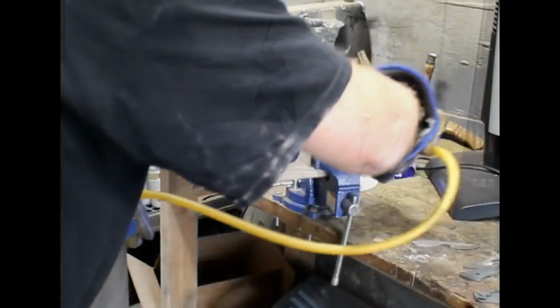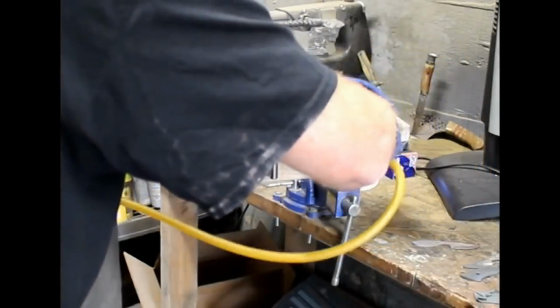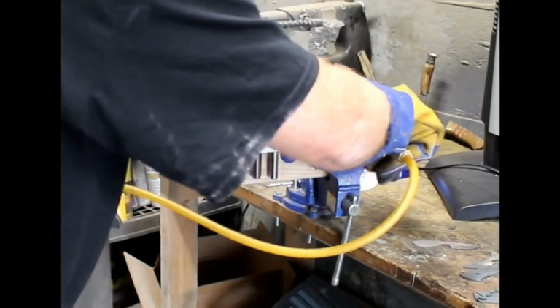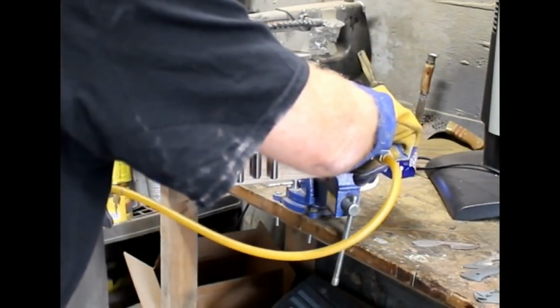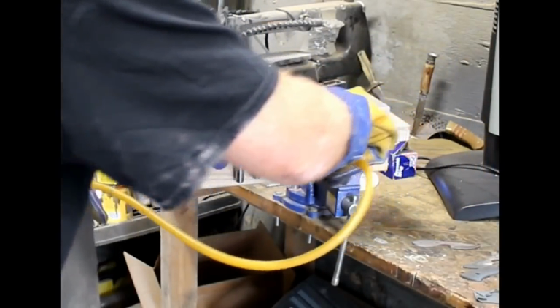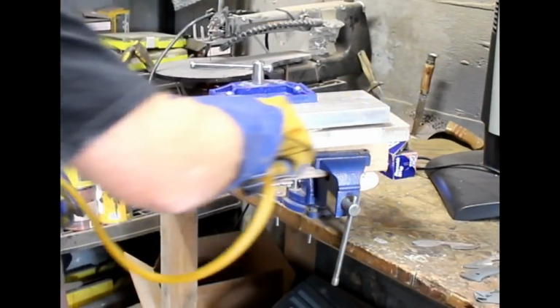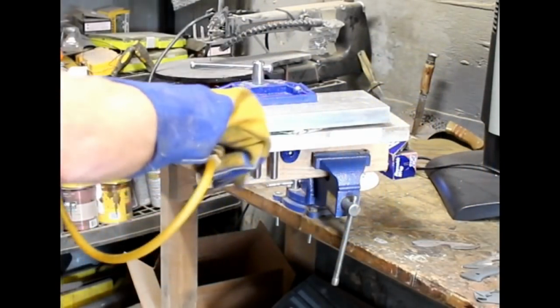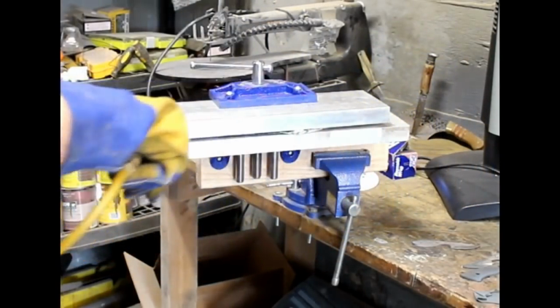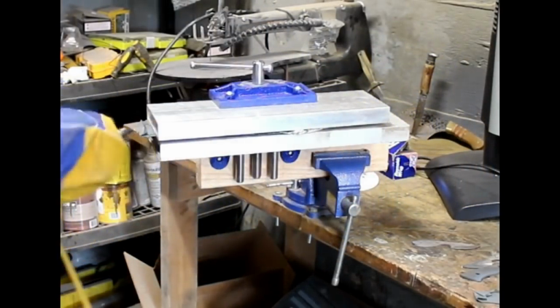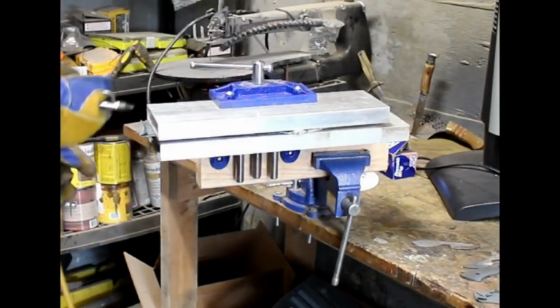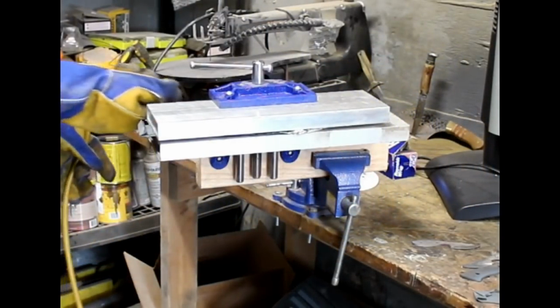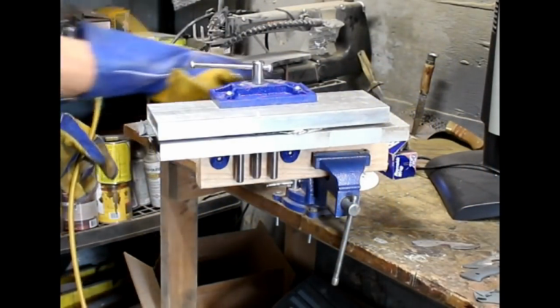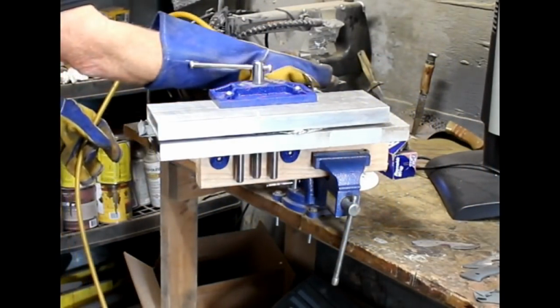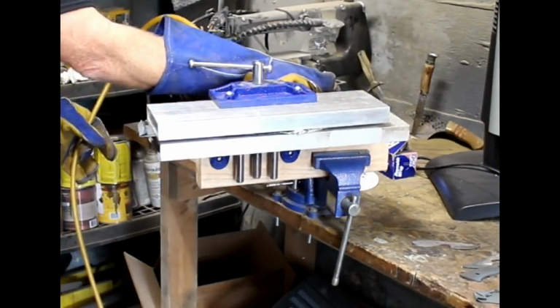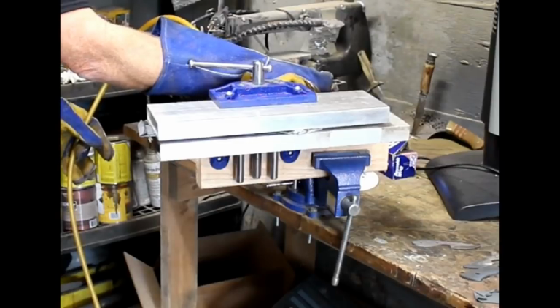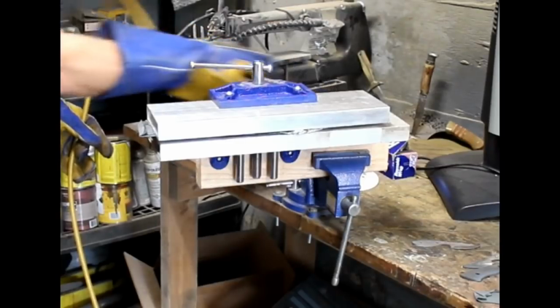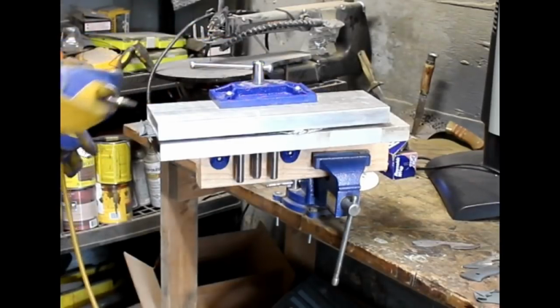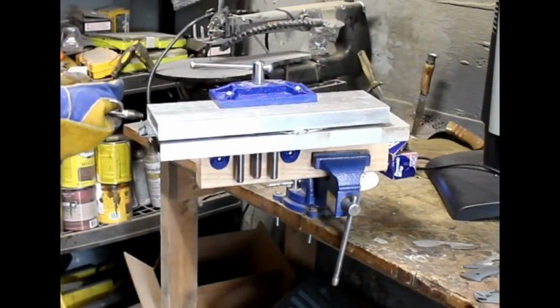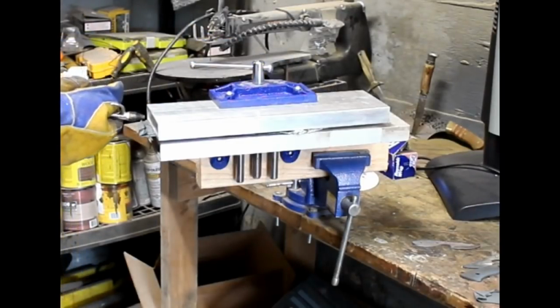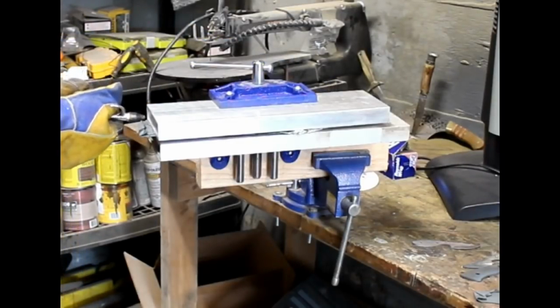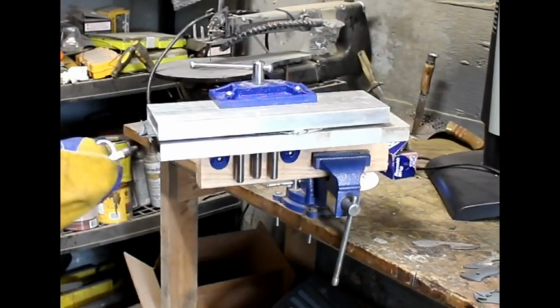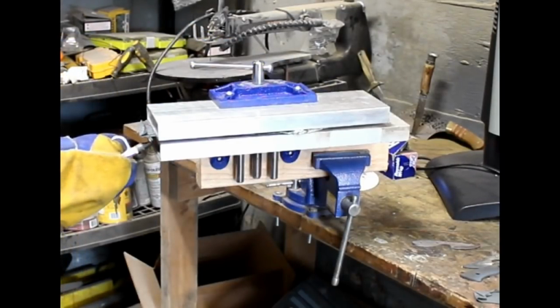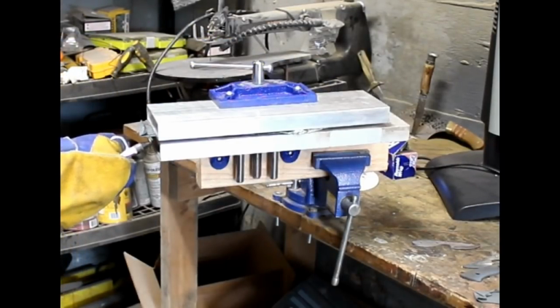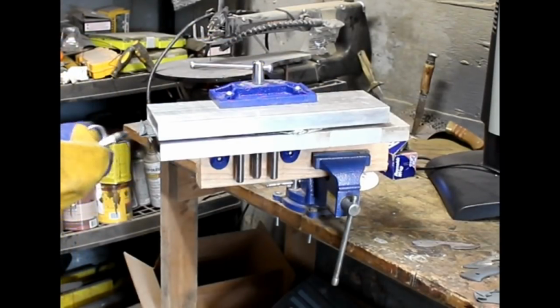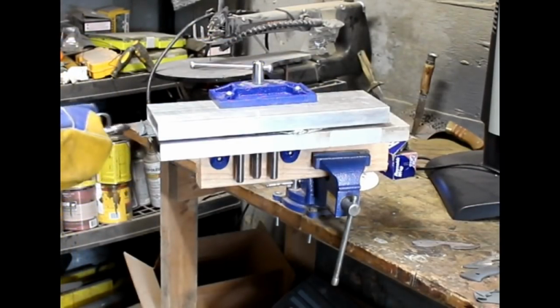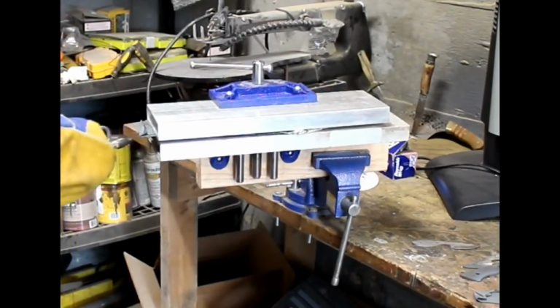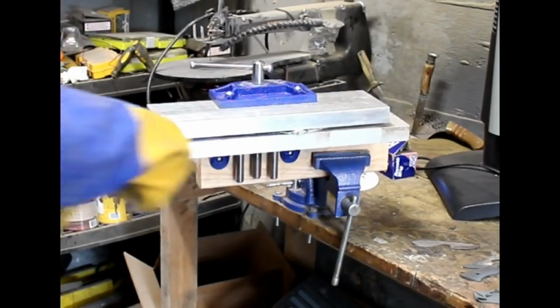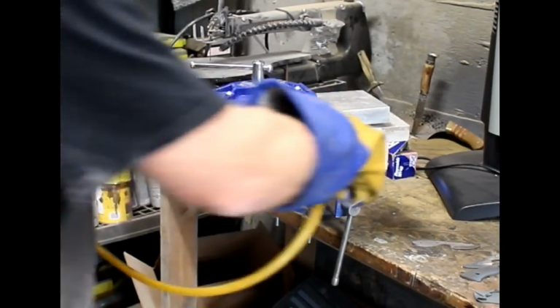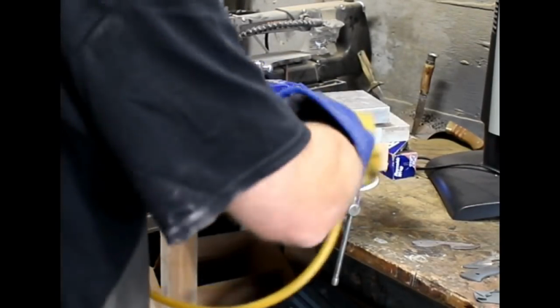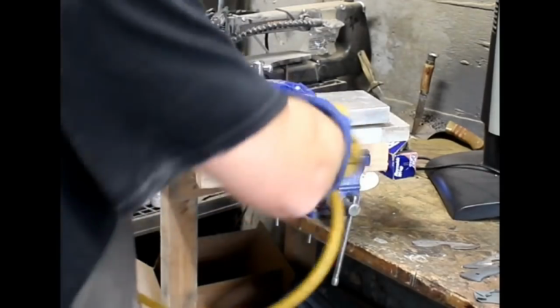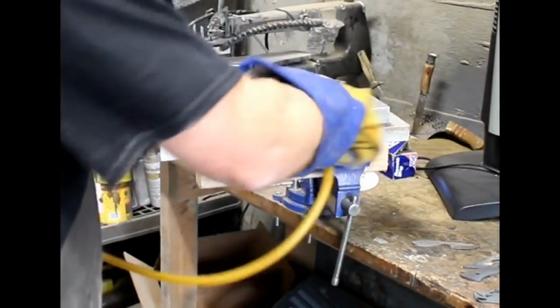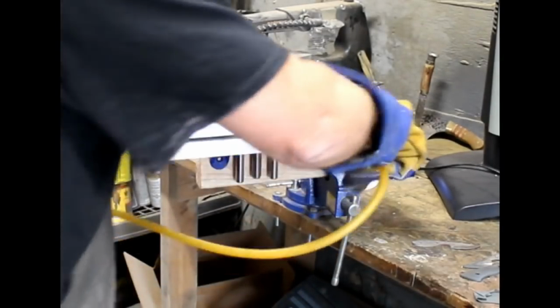In hindsight, really kind of a silly experiment. All I had to do was look at the melting temperature of aluminum foil. But it definitely gives a good visual representation.